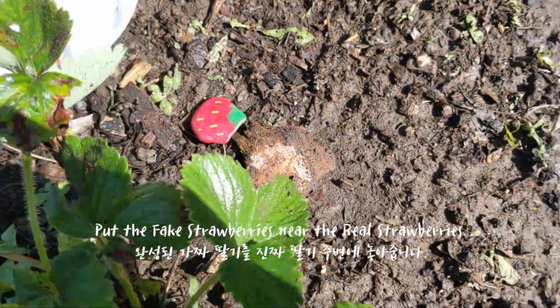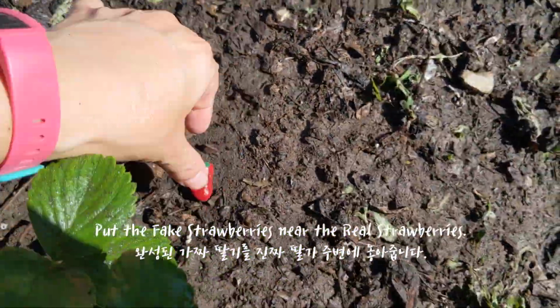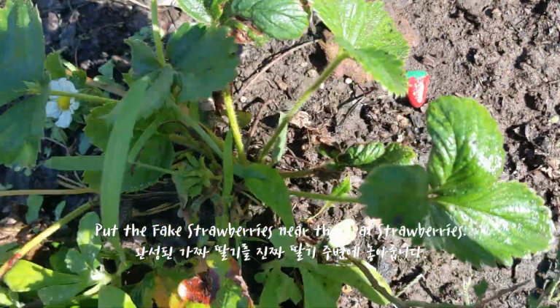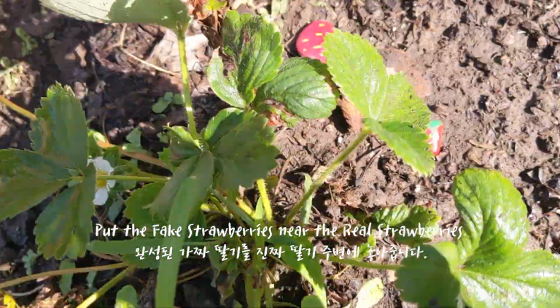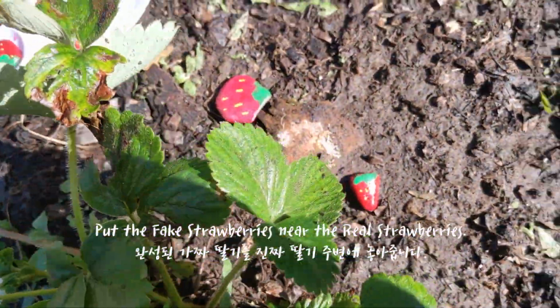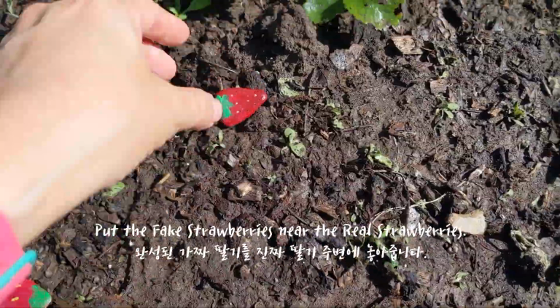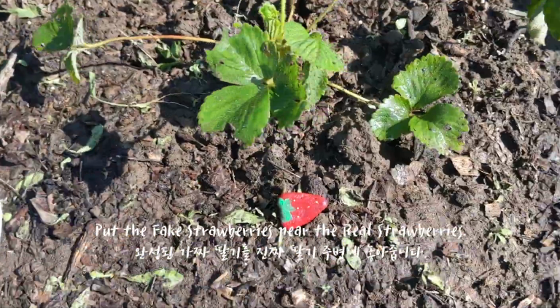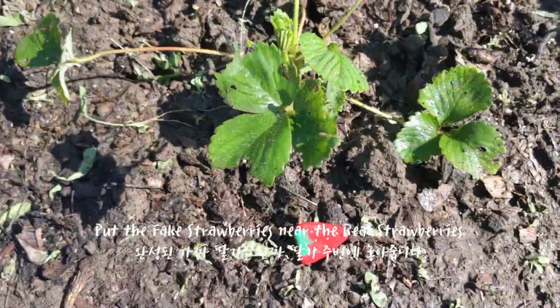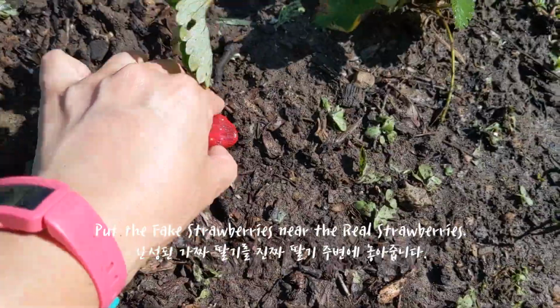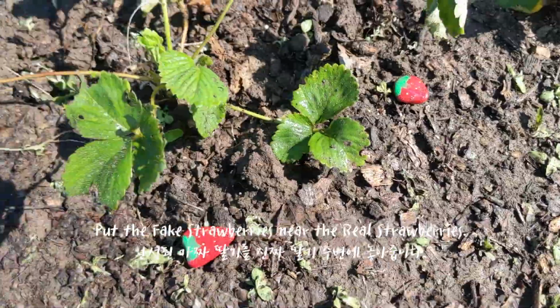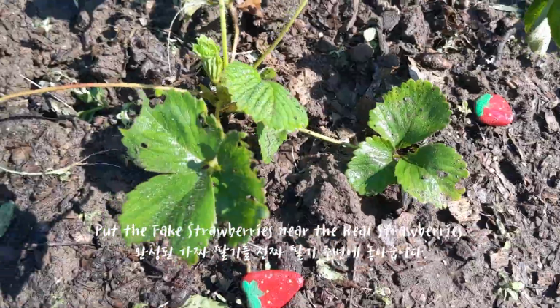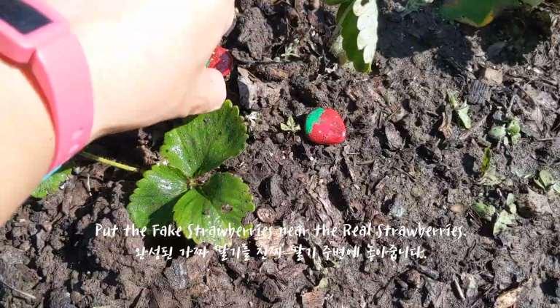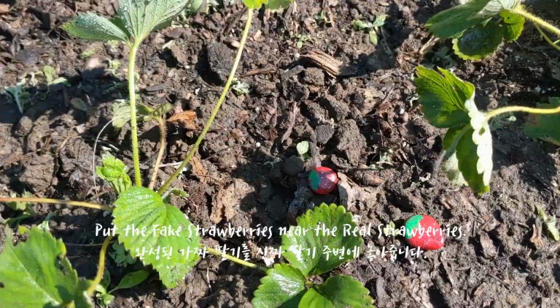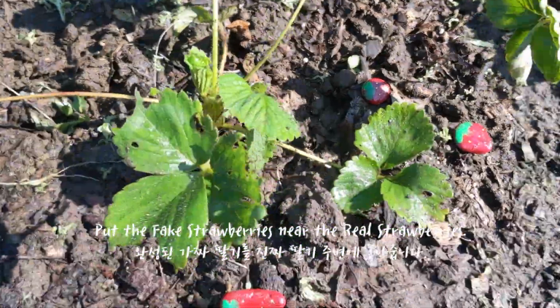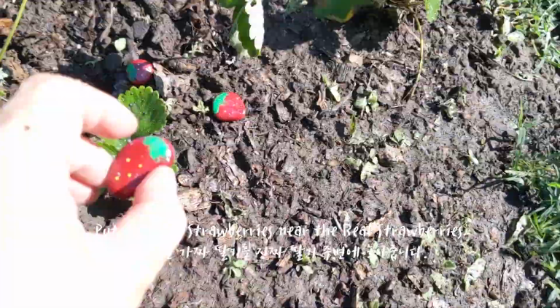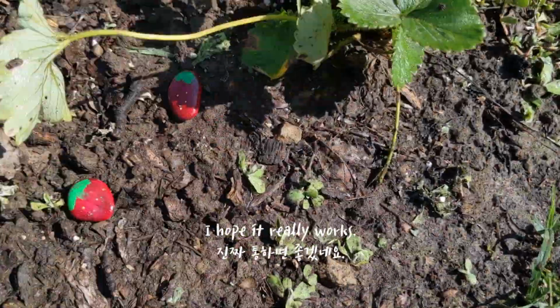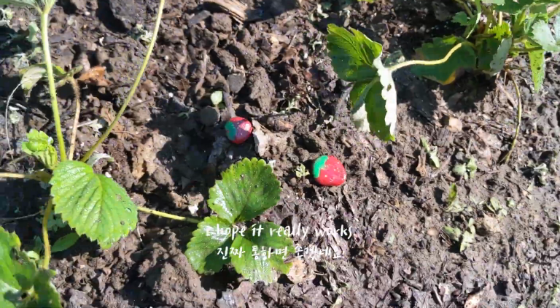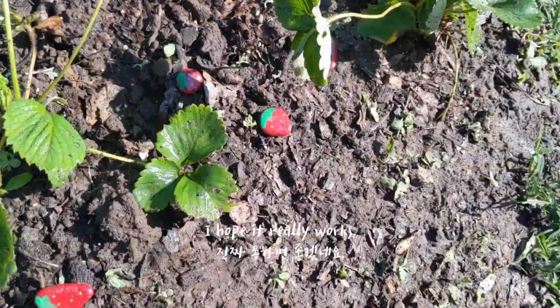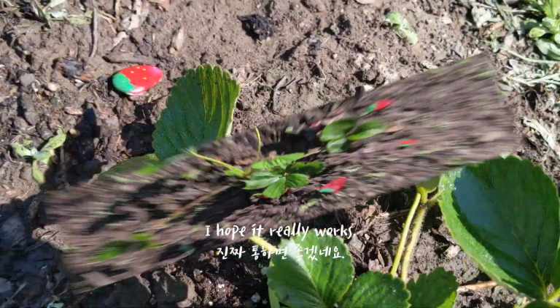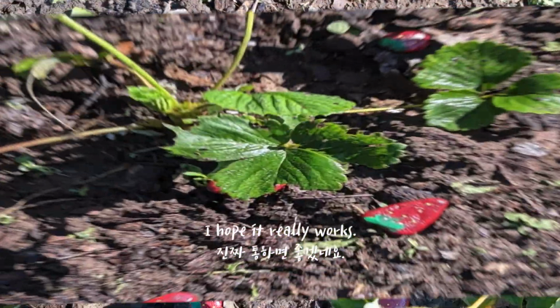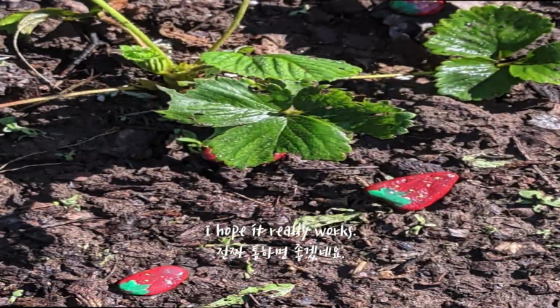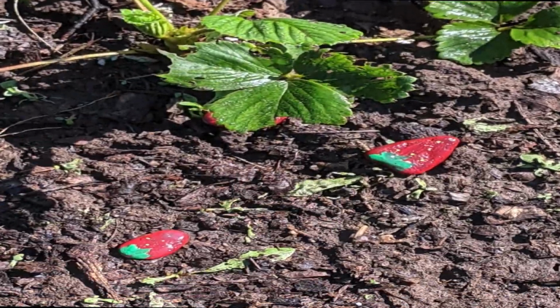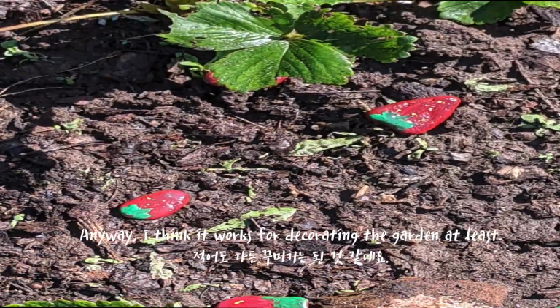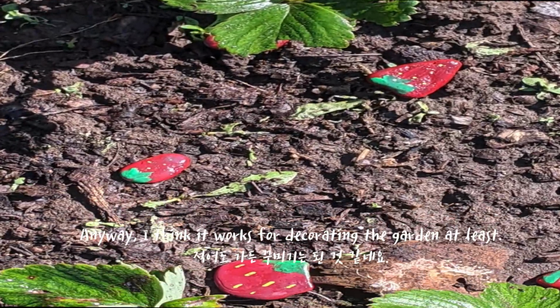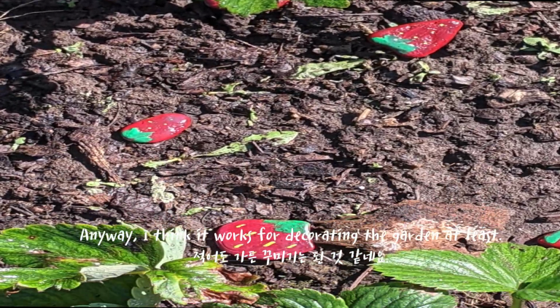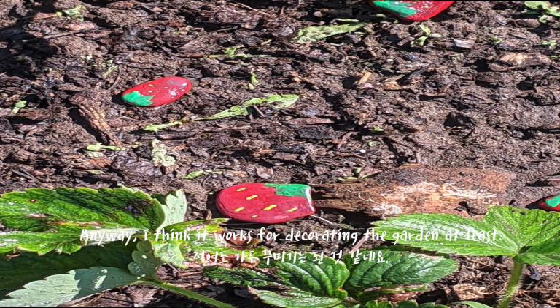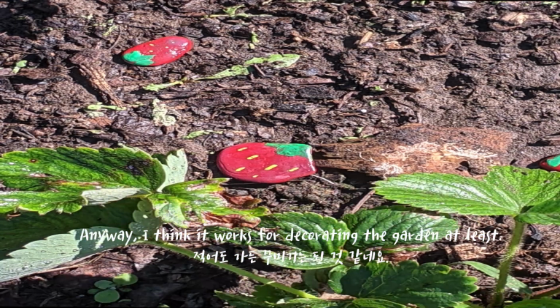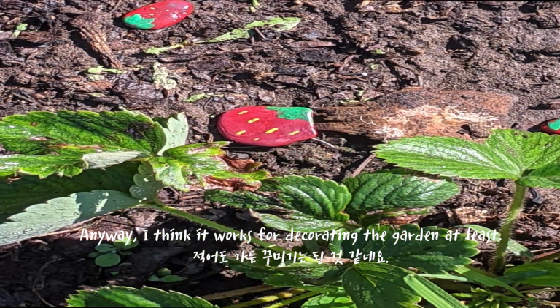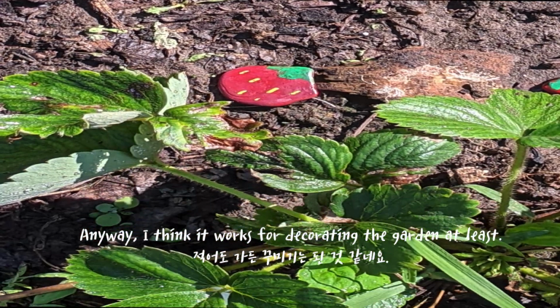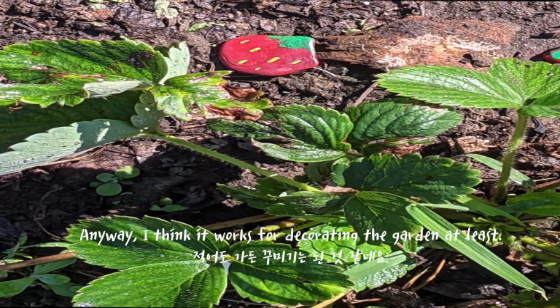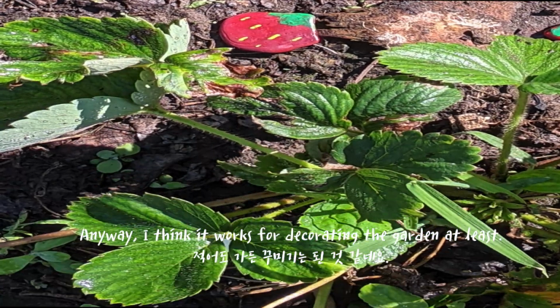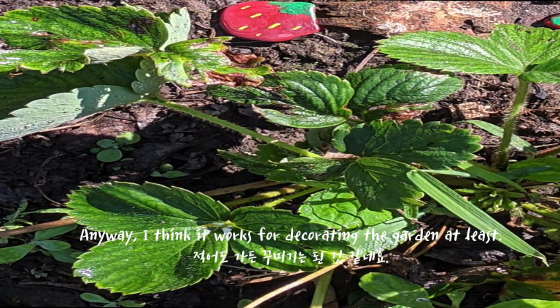Put the fake strawberries near the real strawberries. I hope it really works. Anyway, I think it works for decorating the garden at least.